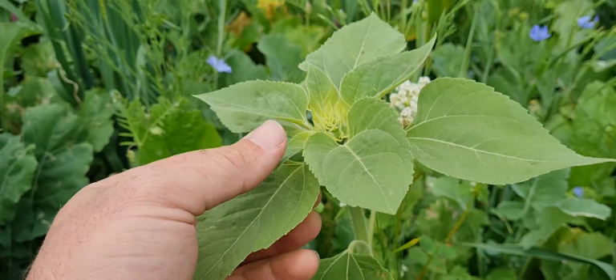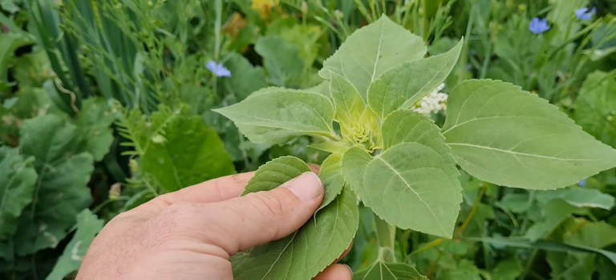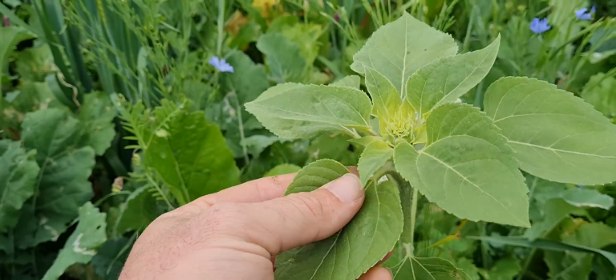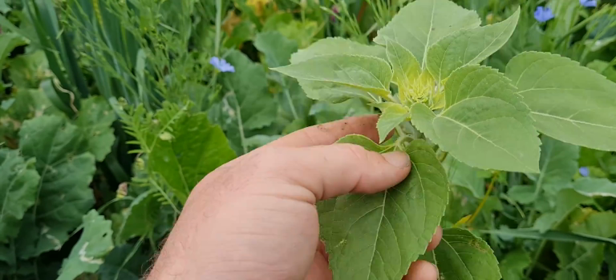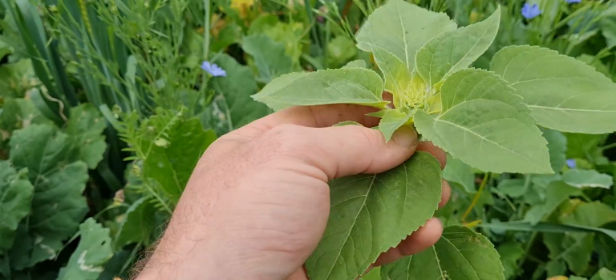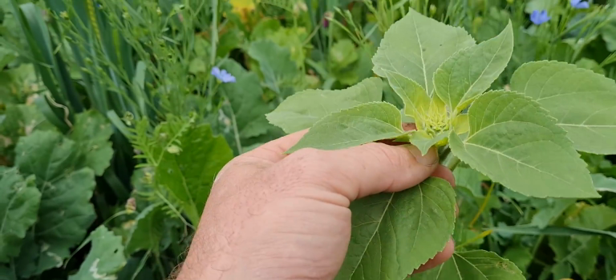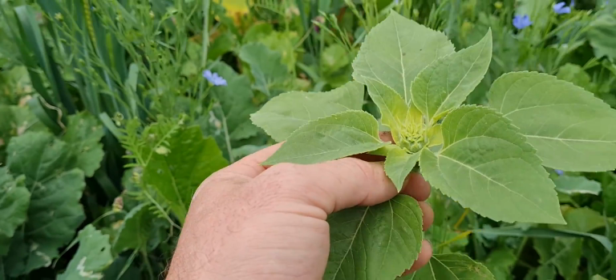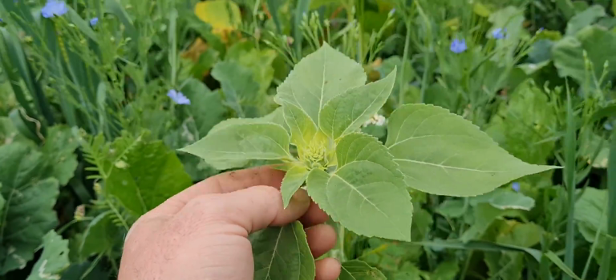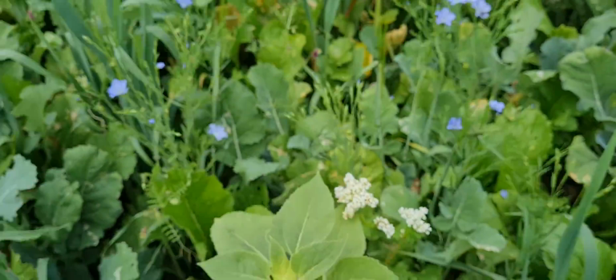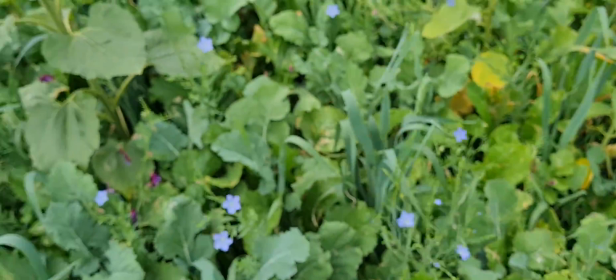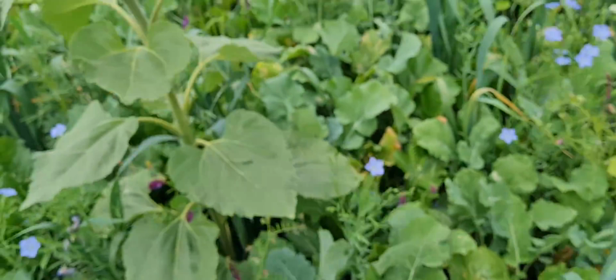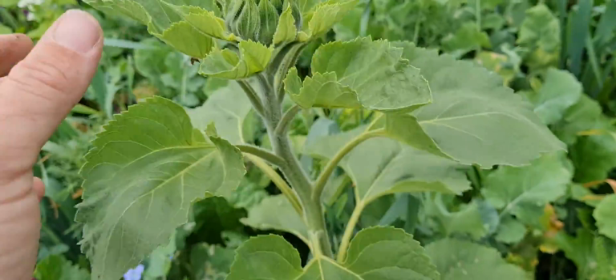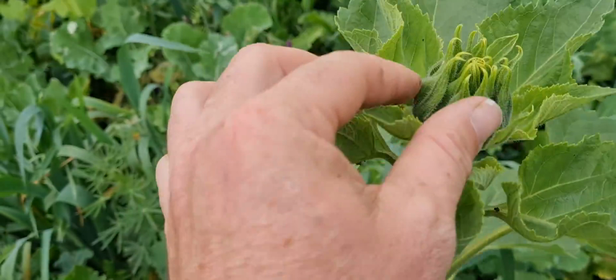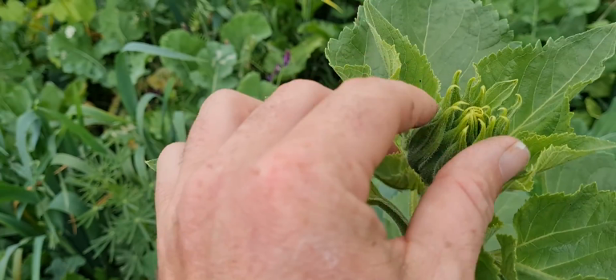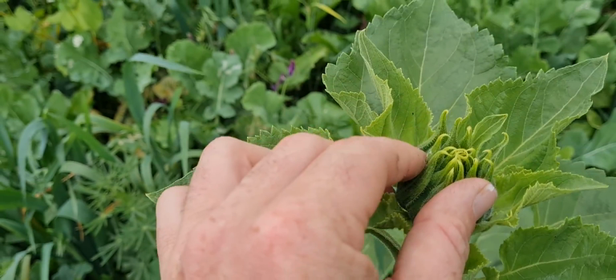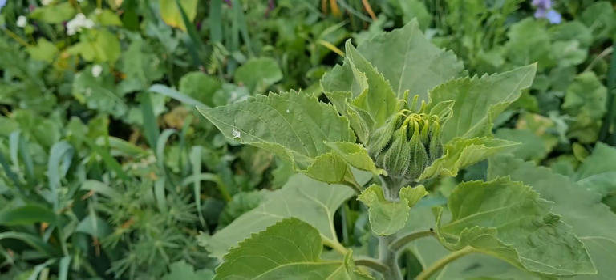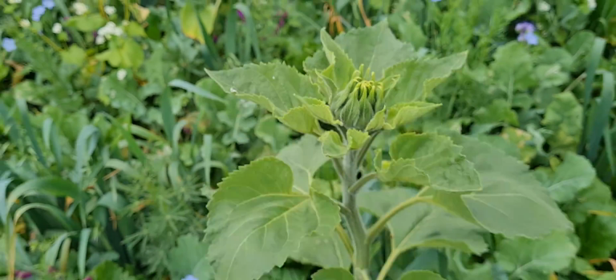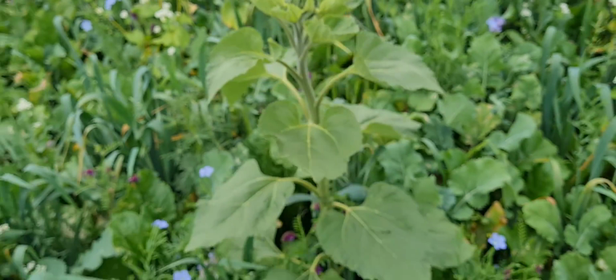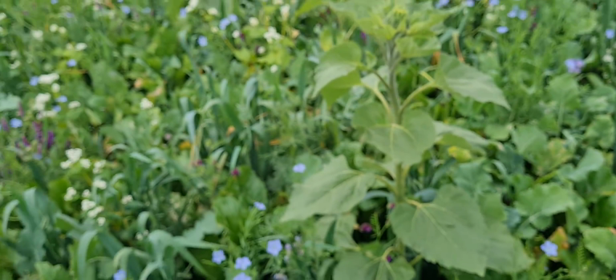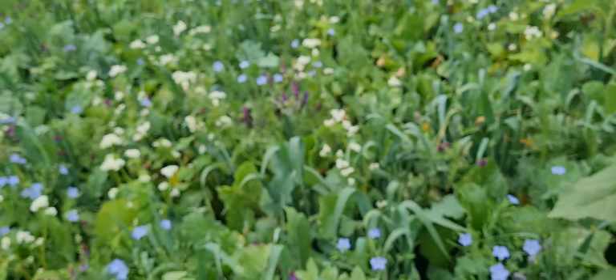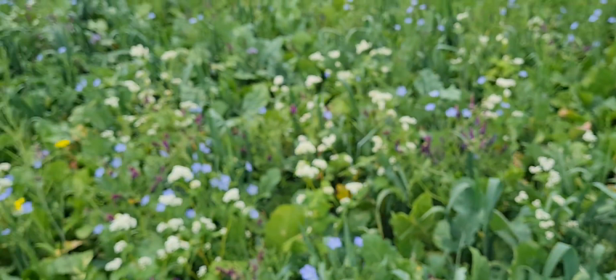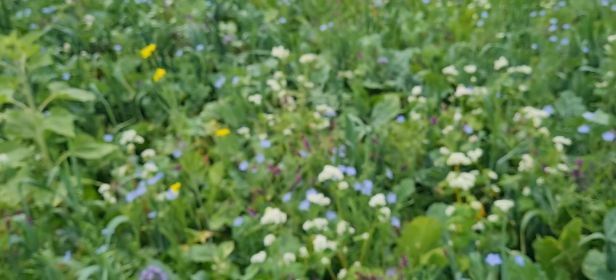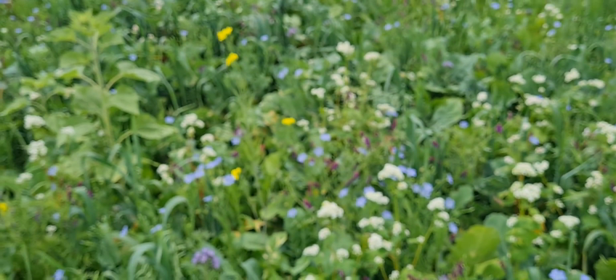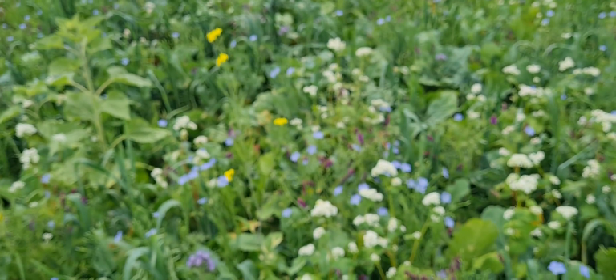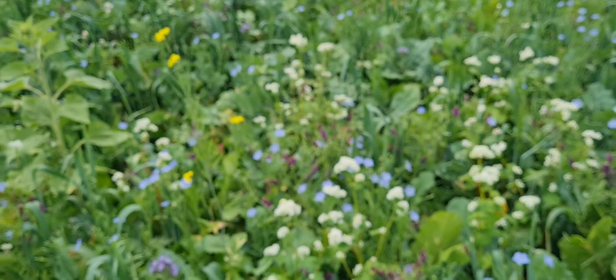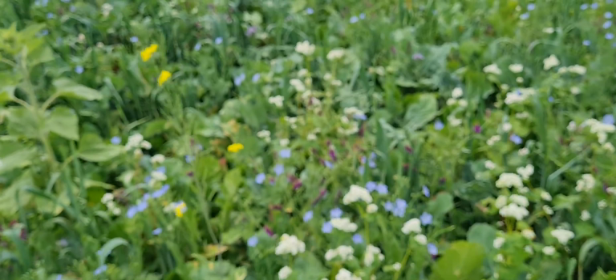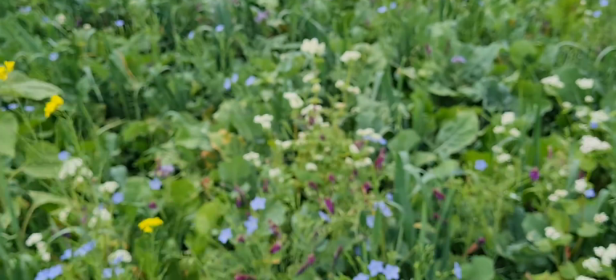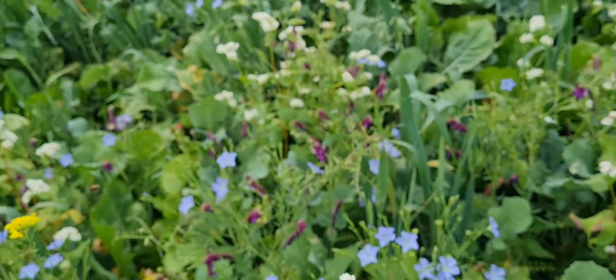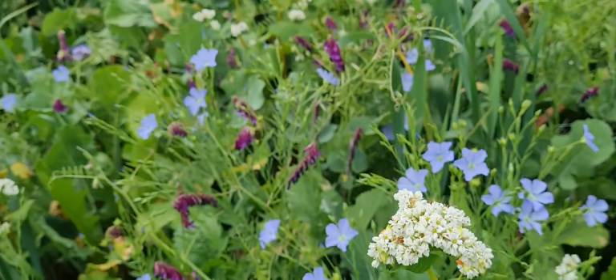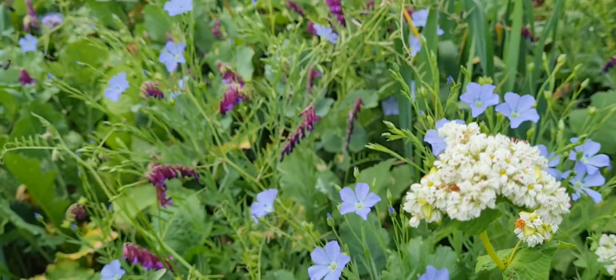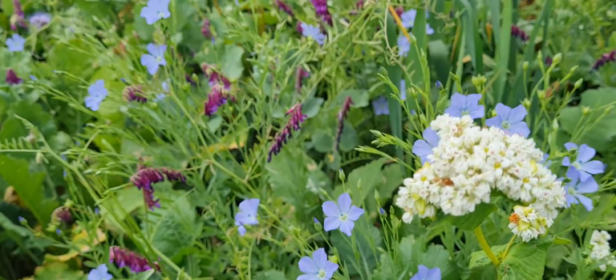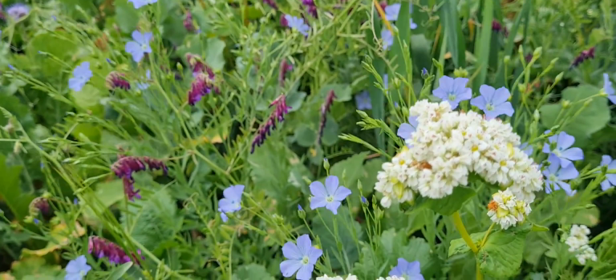Here we have the sunflower just about to form a little head — like this one here. They'll open up to be a gorgeous big open sunflower that we all know and love. Over here we've got buckwheat flowering really beautifully — this white plant here.